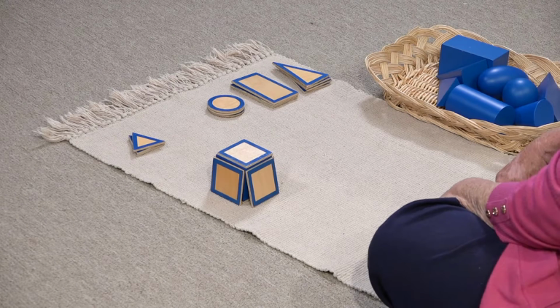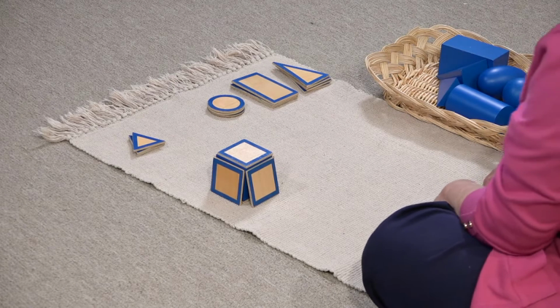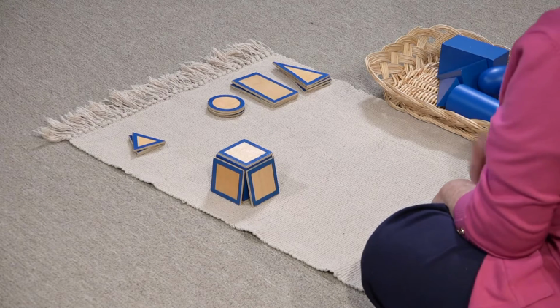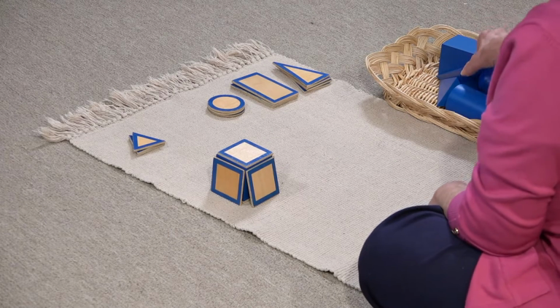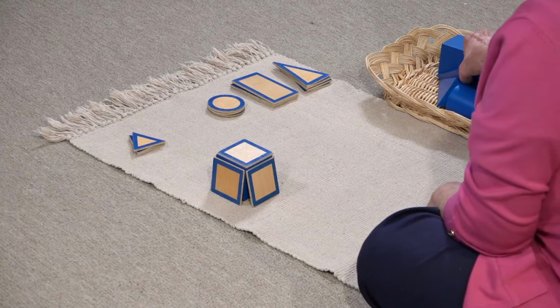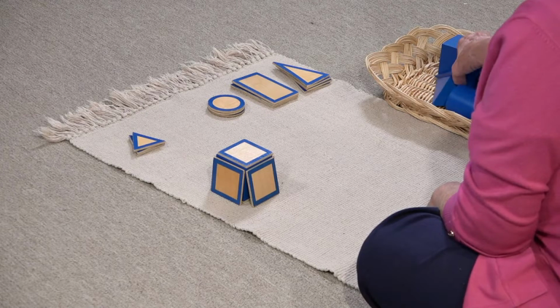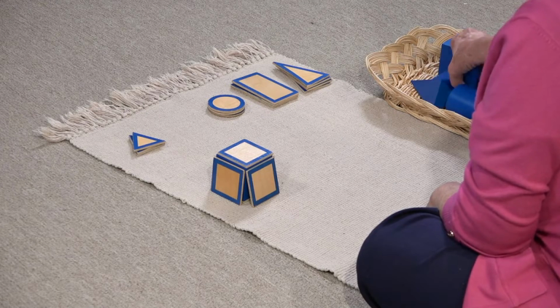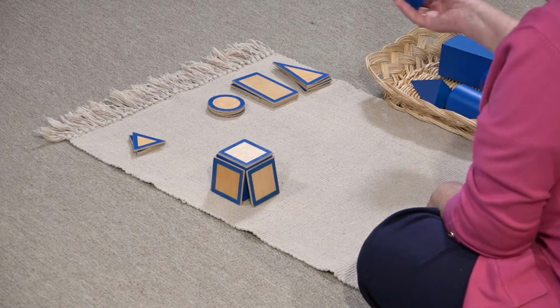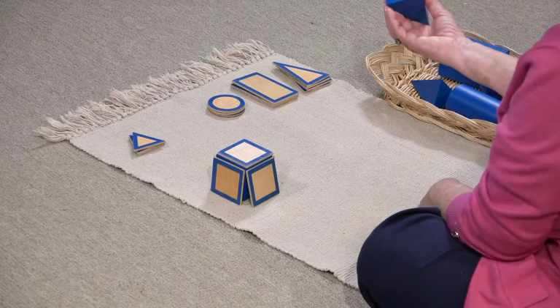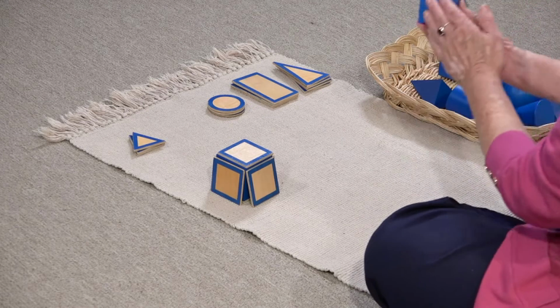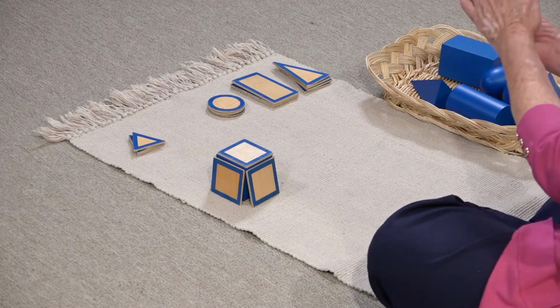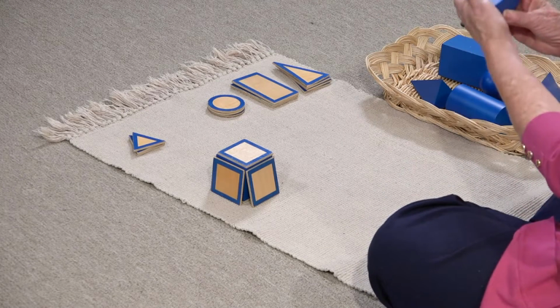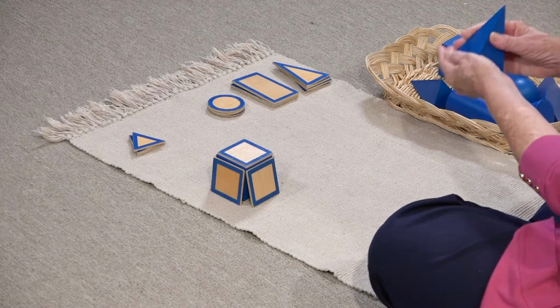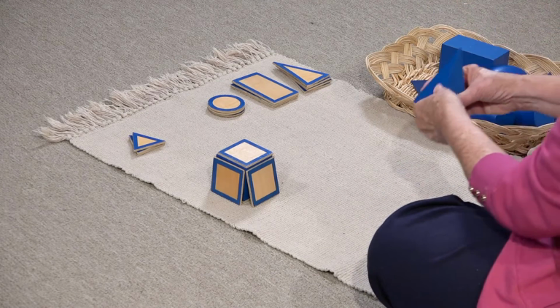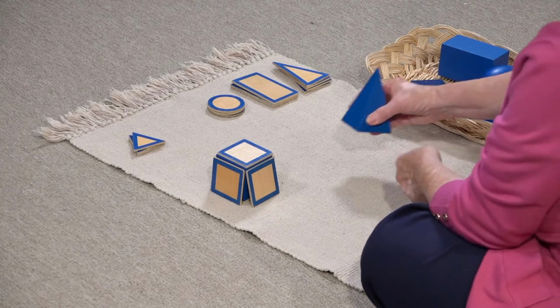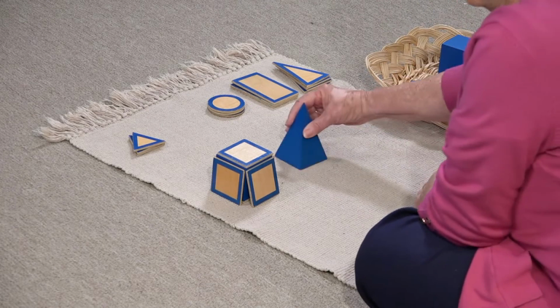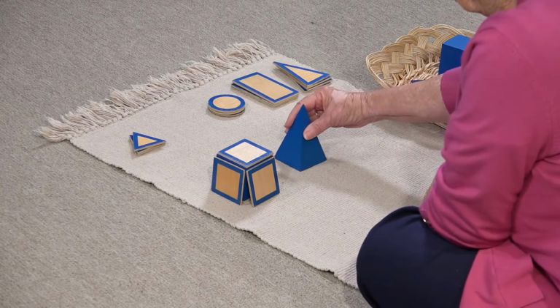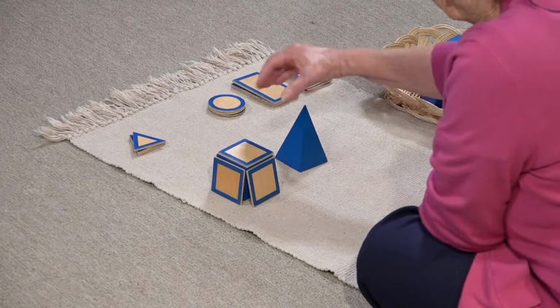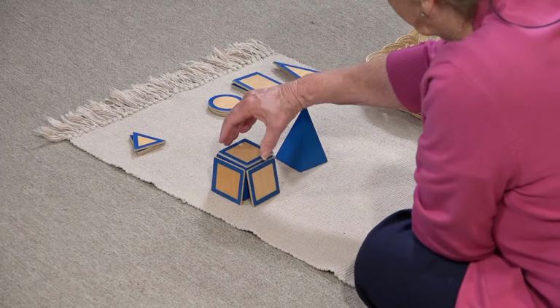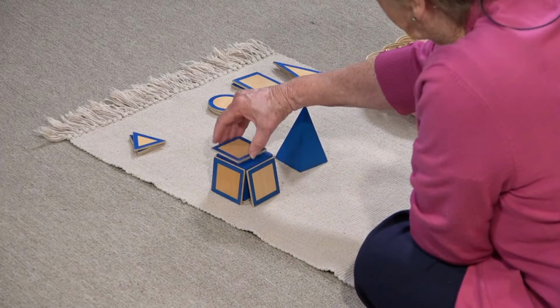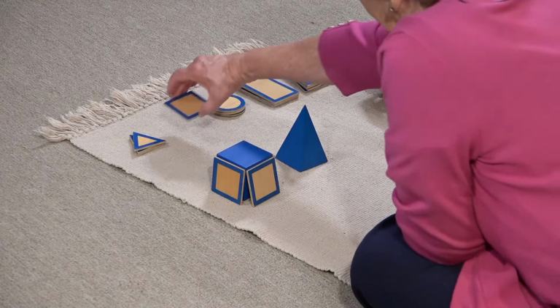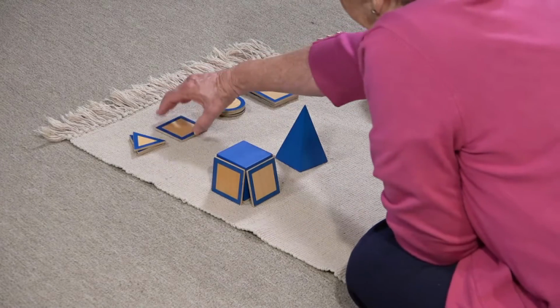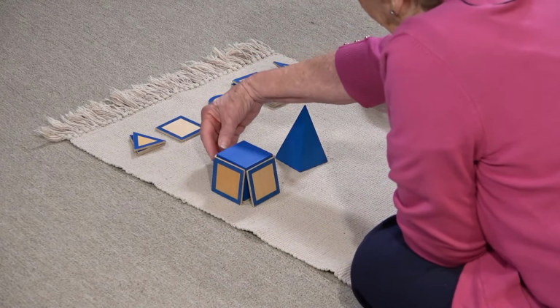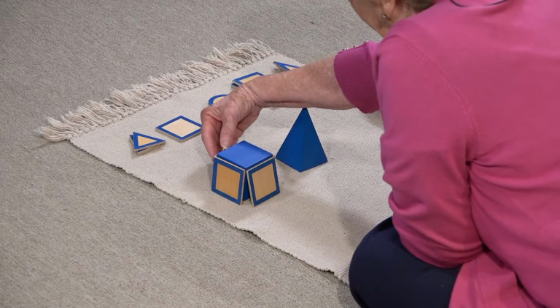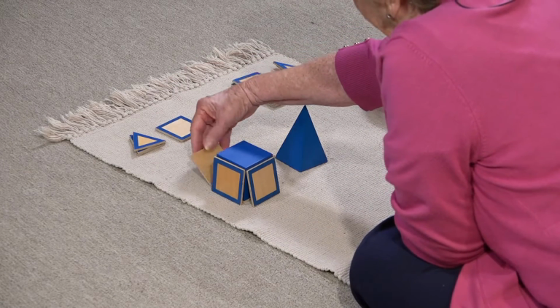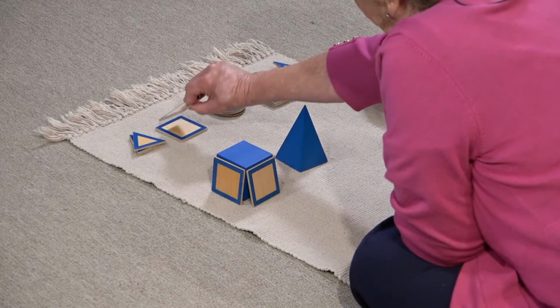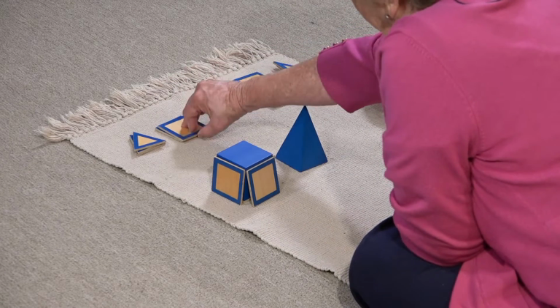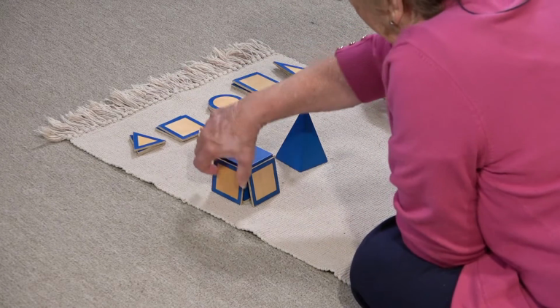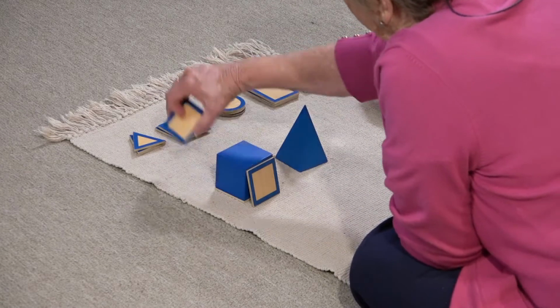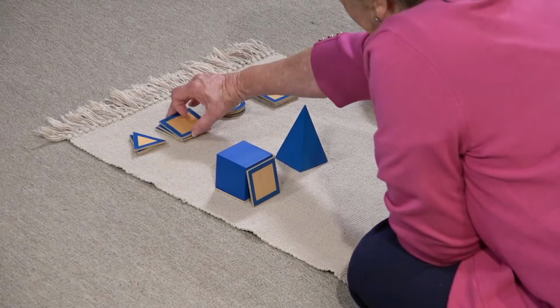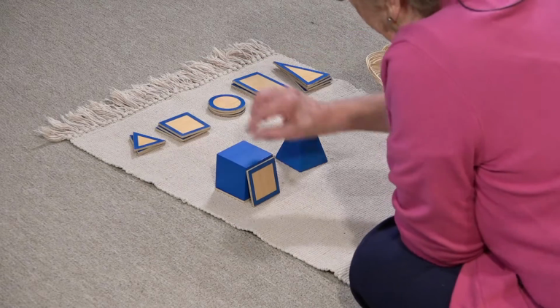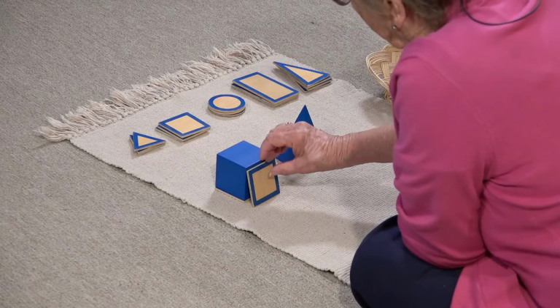What about my square-based pyramid? I wonder what kind of bases I need for that. Let's put these bases back up here, because we might need them for some other shapes.